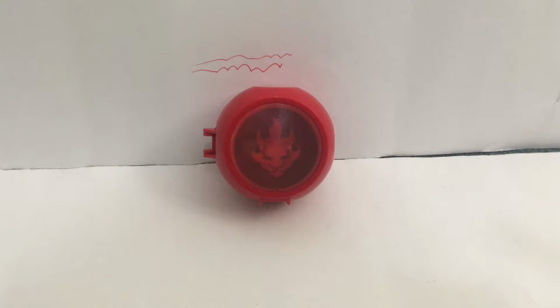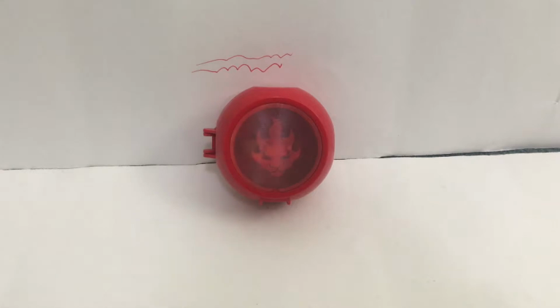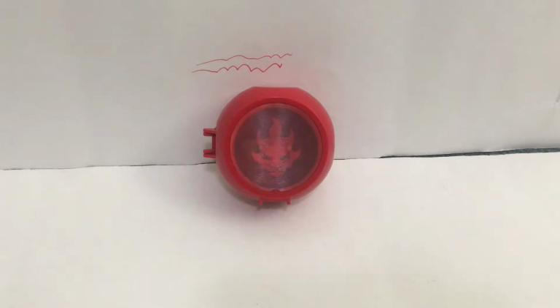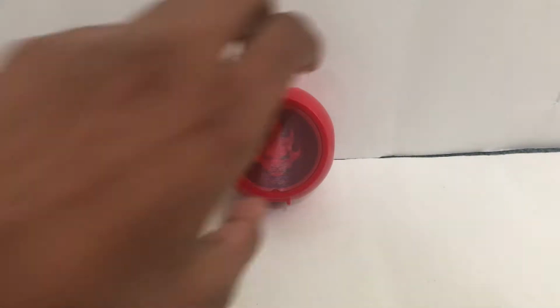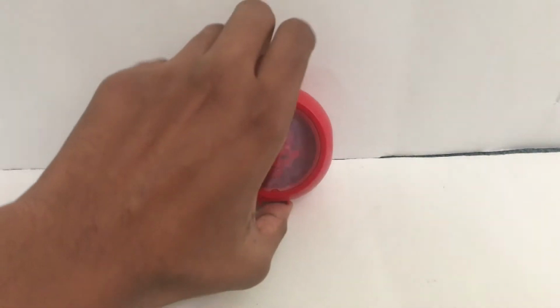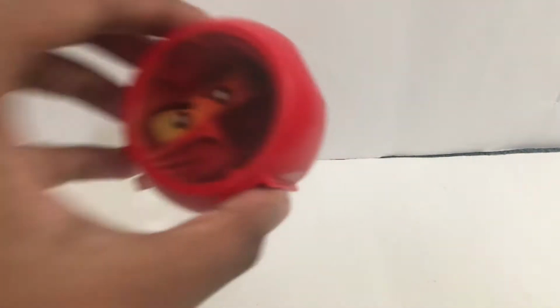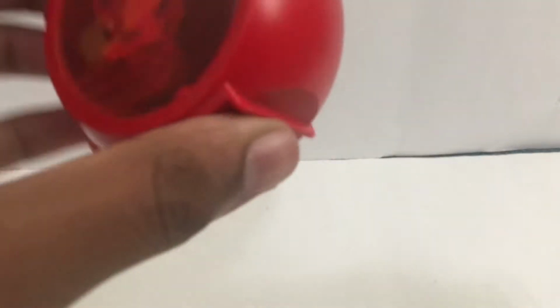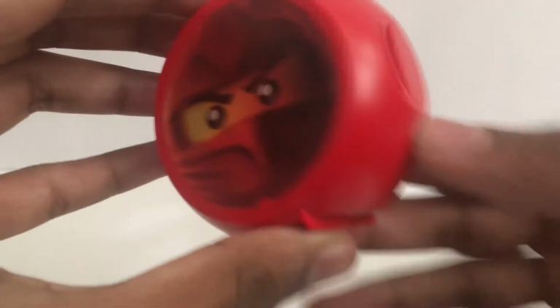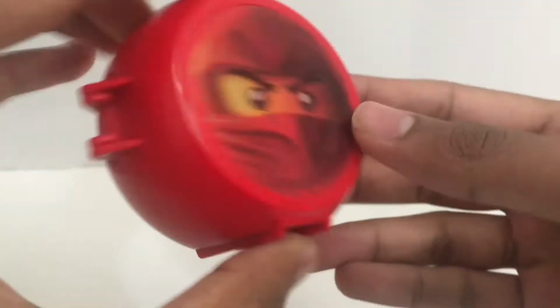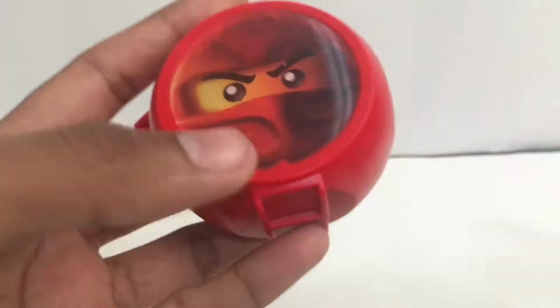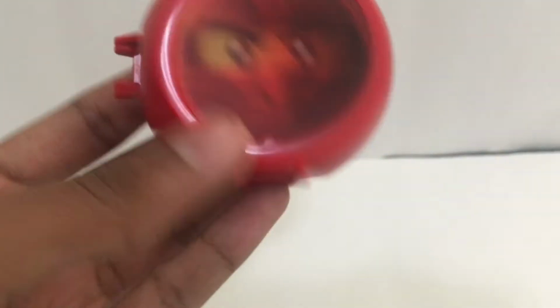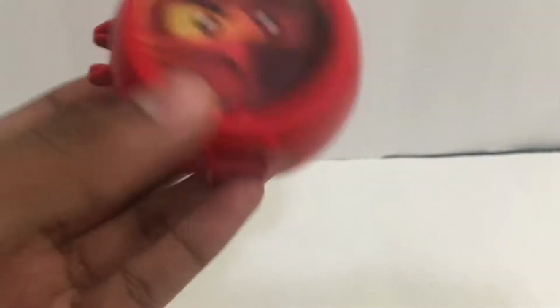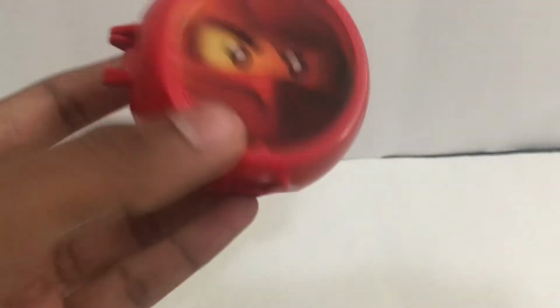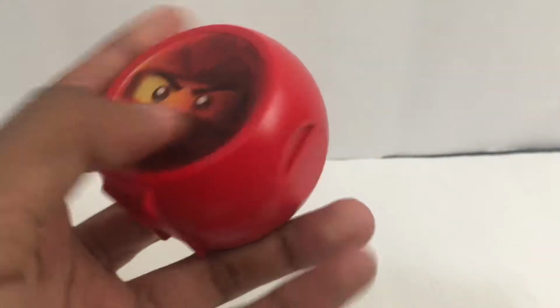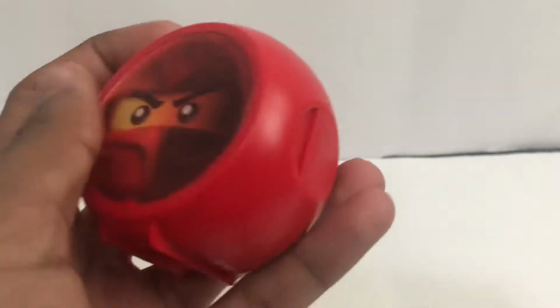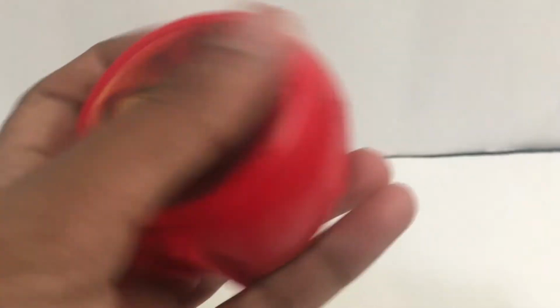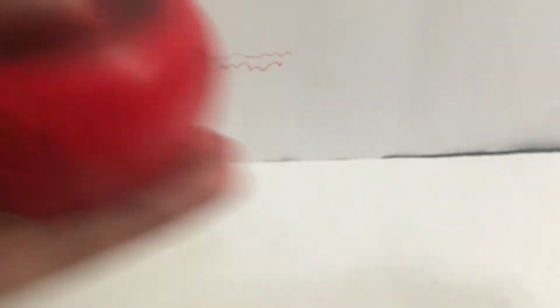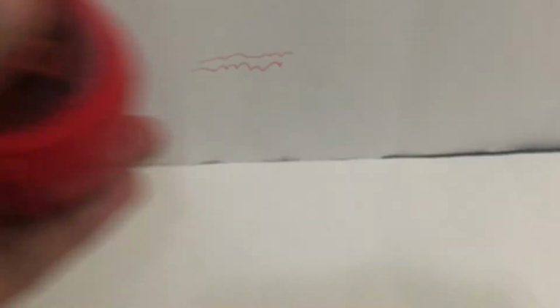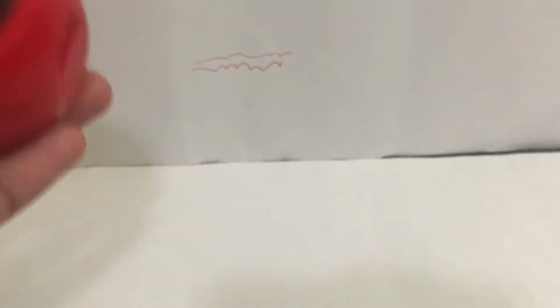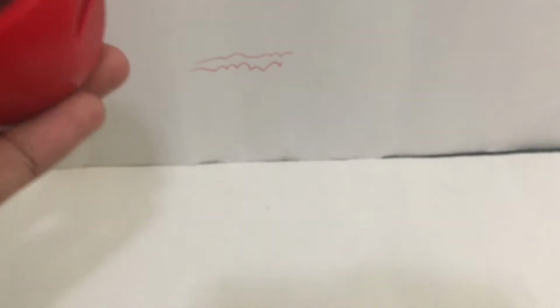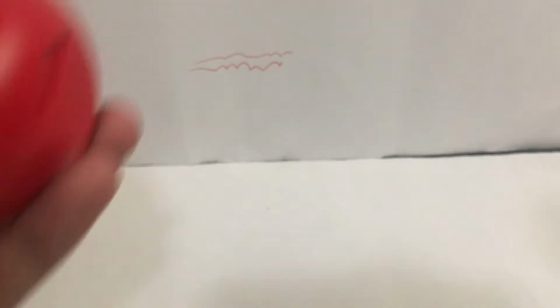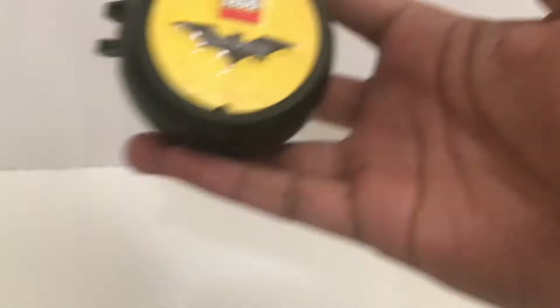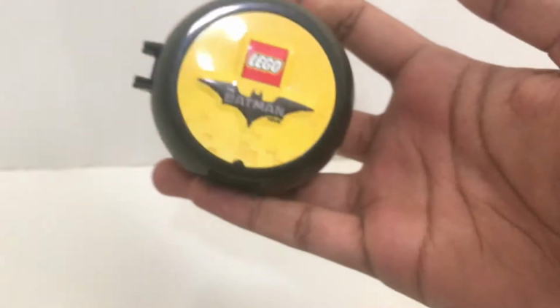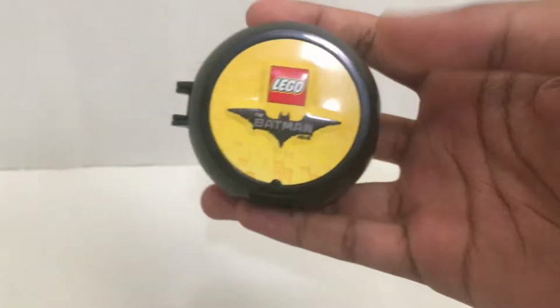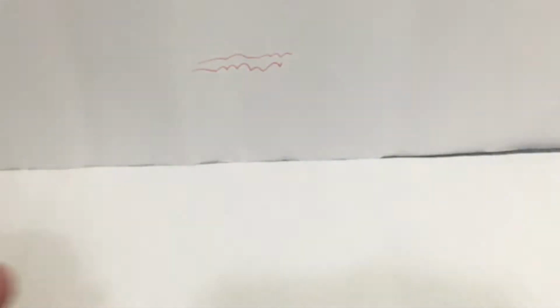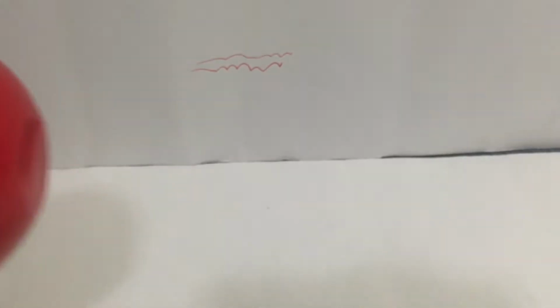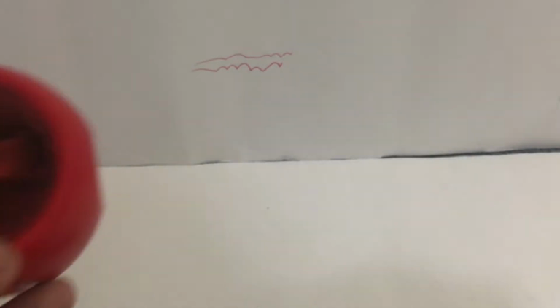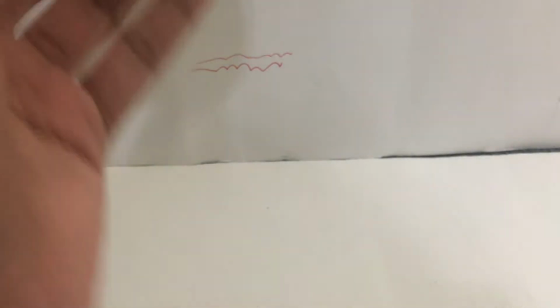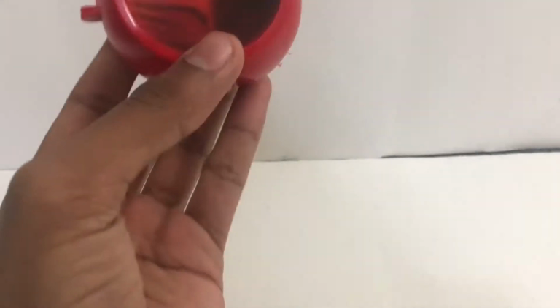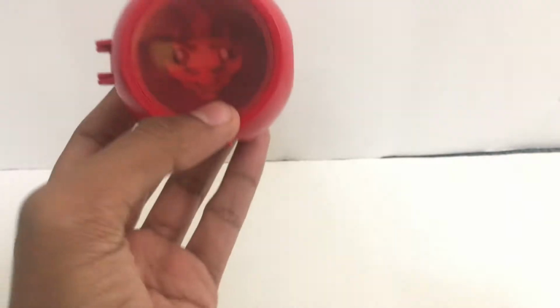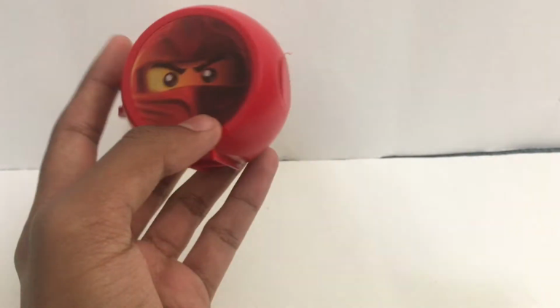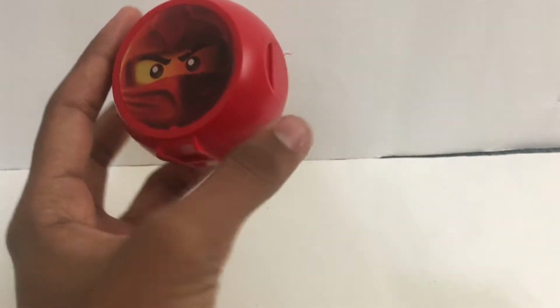And there you have it — it actually looks a lot cooler based on the front design compared to the Lego Batman movie Battle Pod.